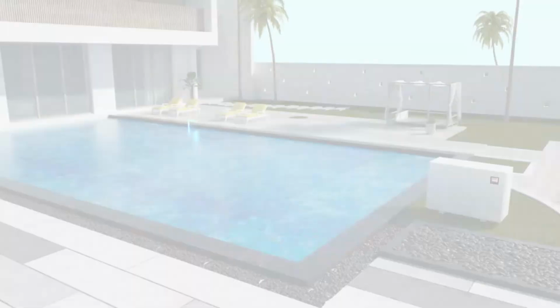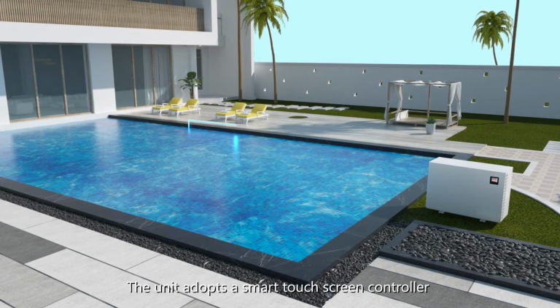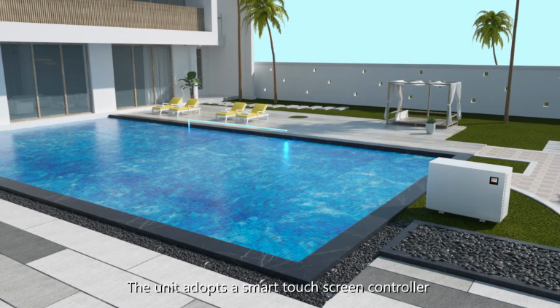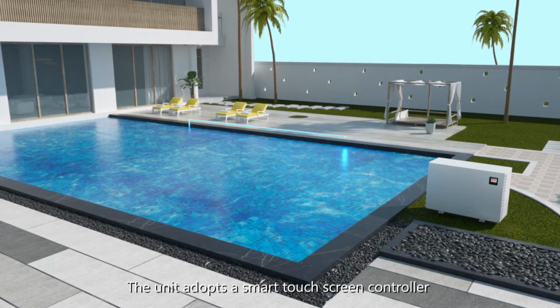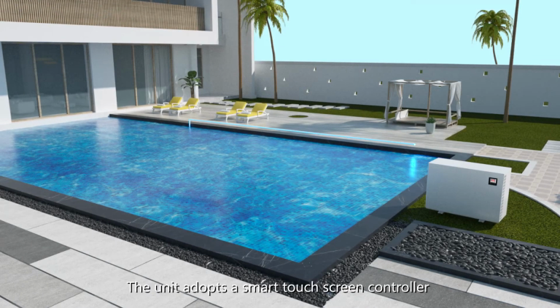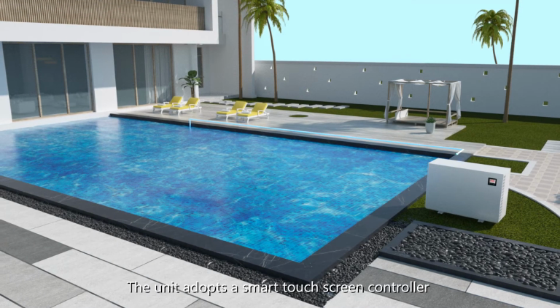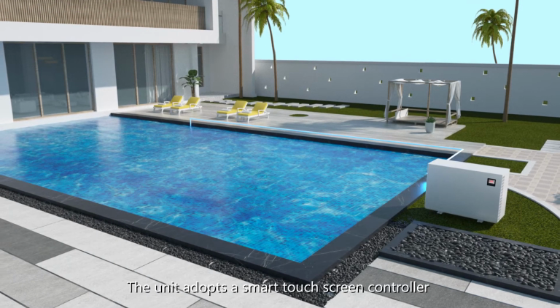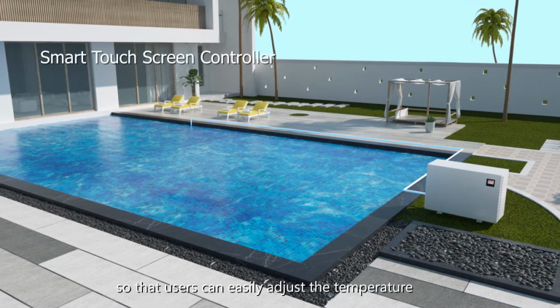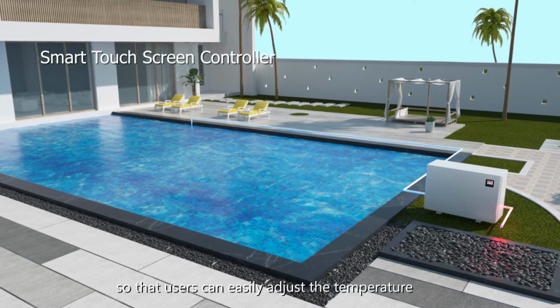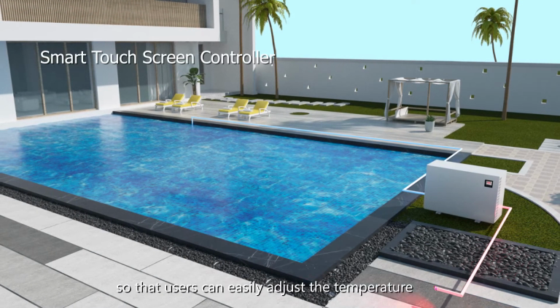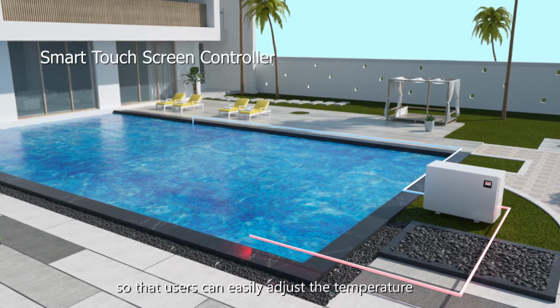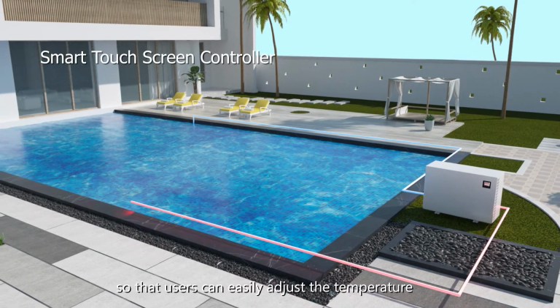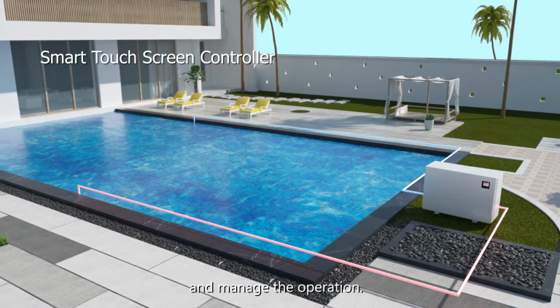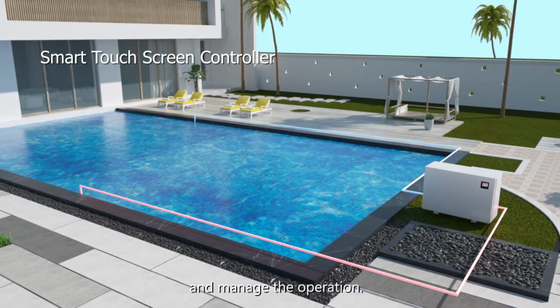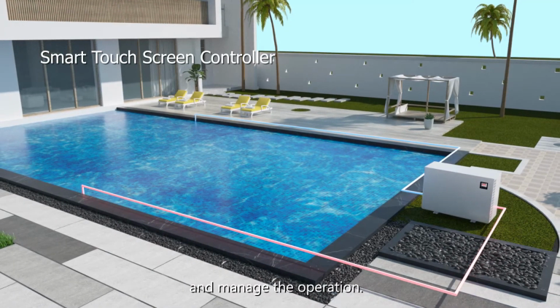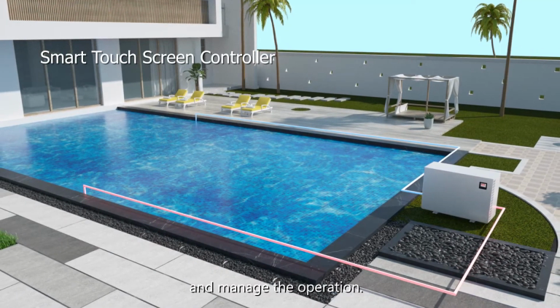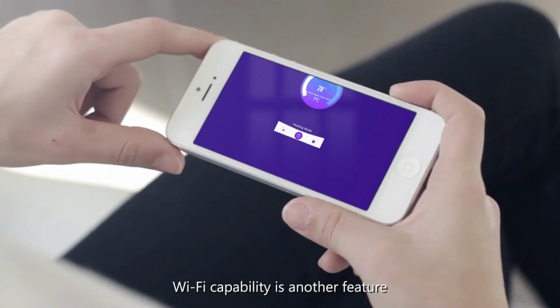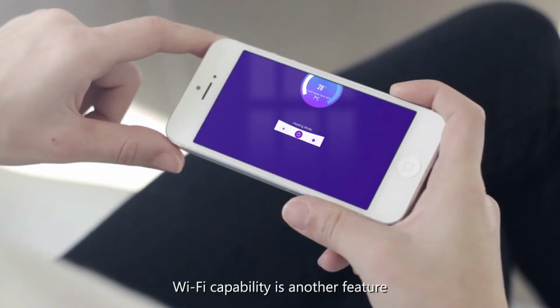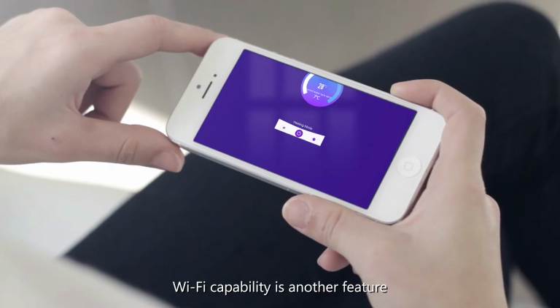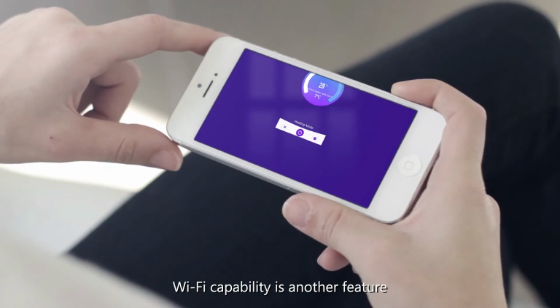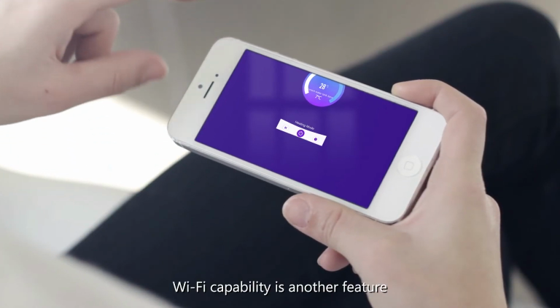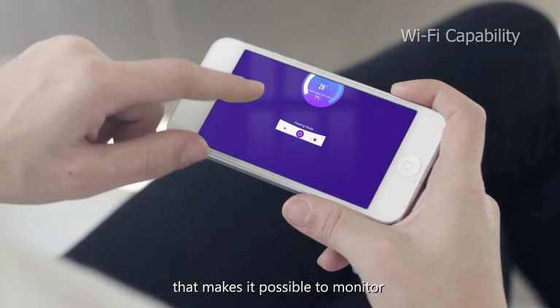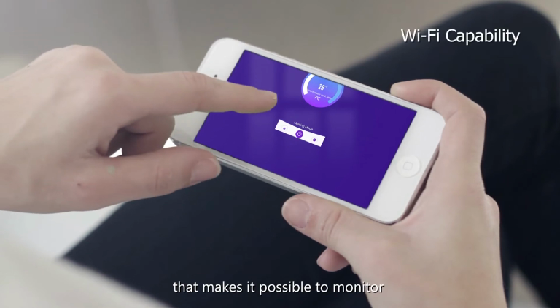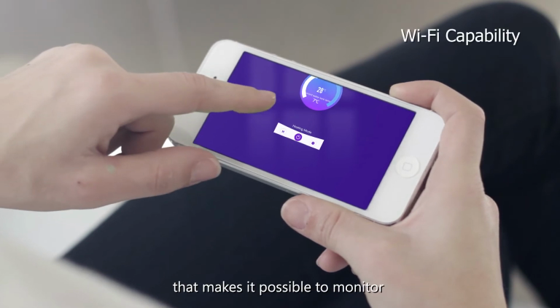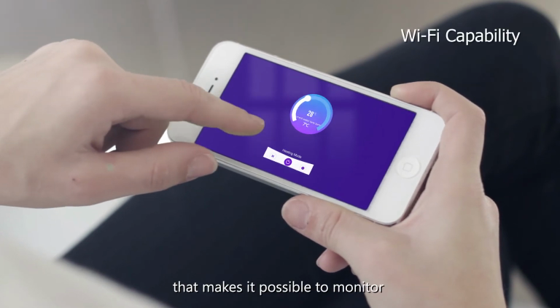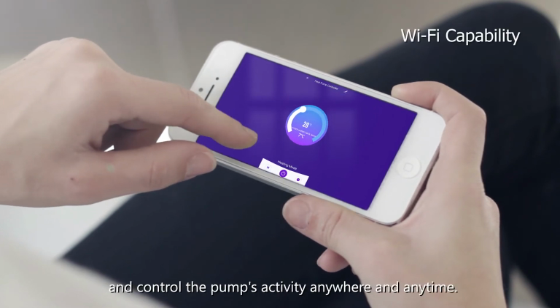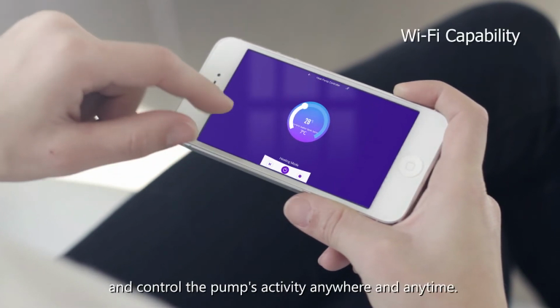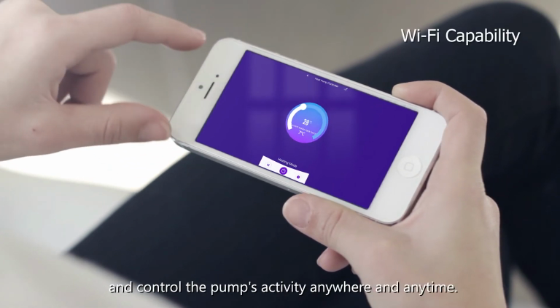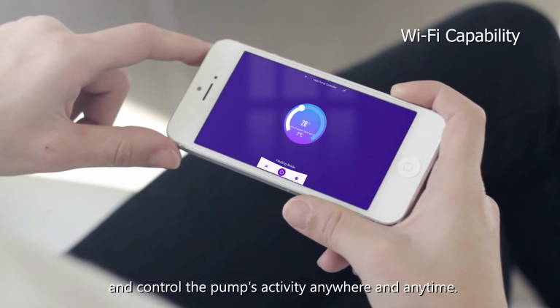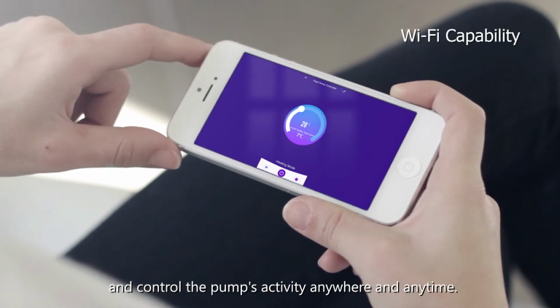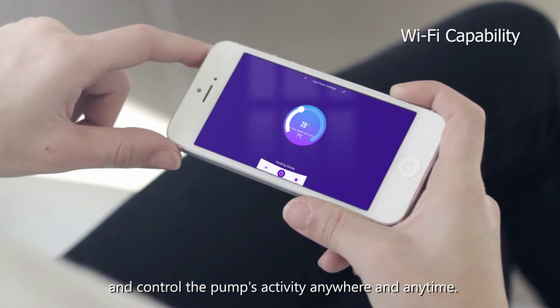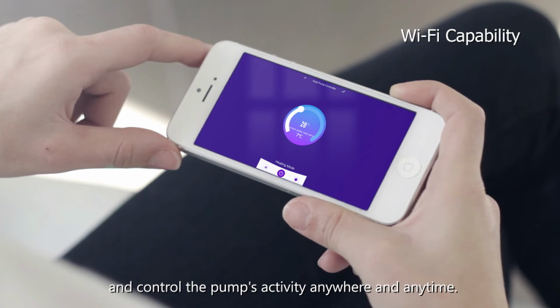The unit adopts a smart touchscreen controller so that users can easily adjust the temperature and manage the operation. Wi-Fi capability is another feature that makes it possible to monitor and control the pump's activity anywhere at any time.